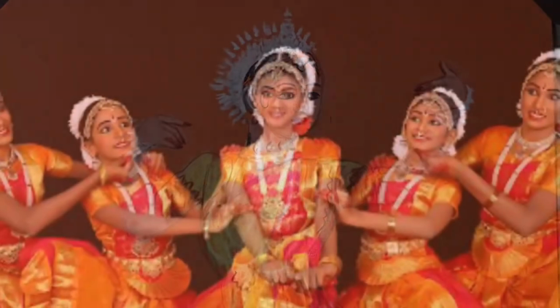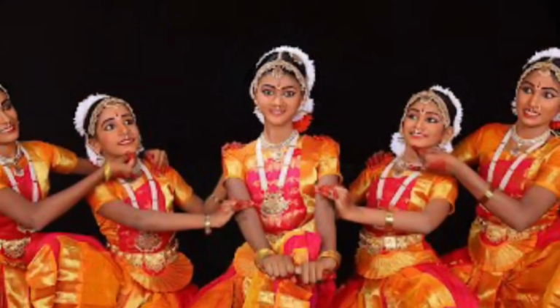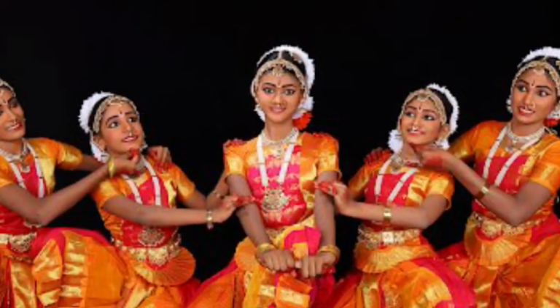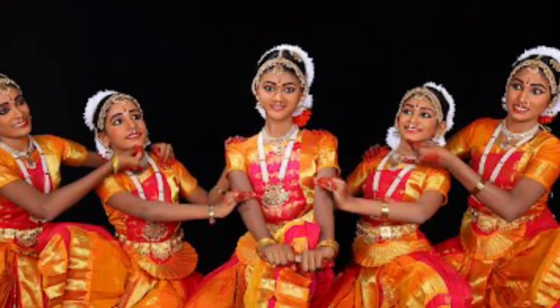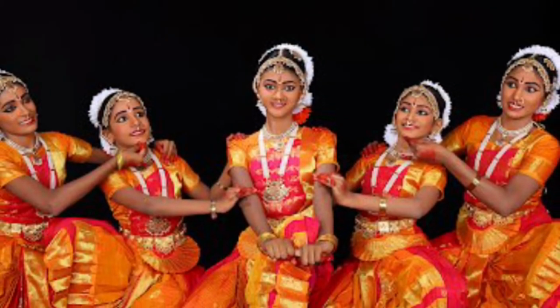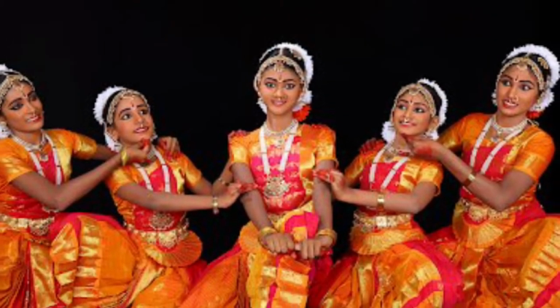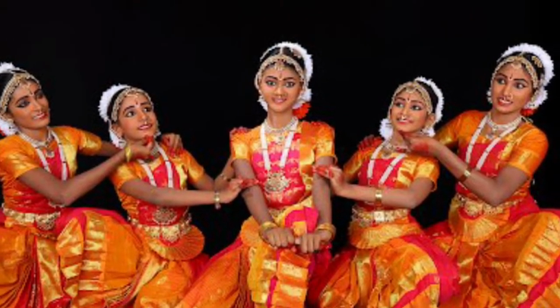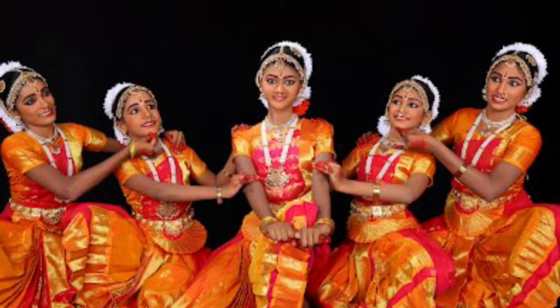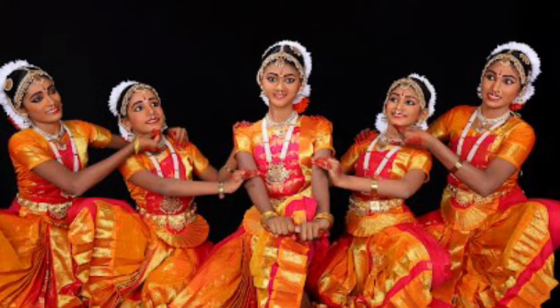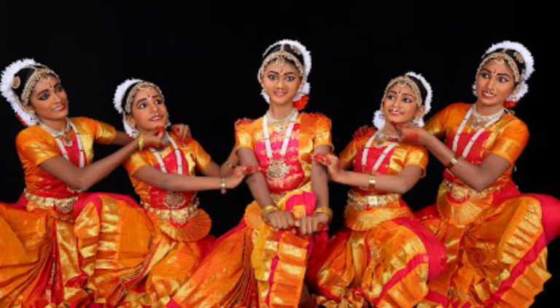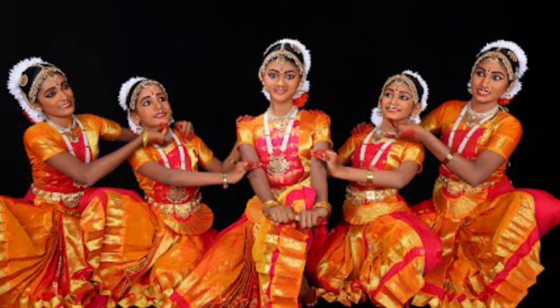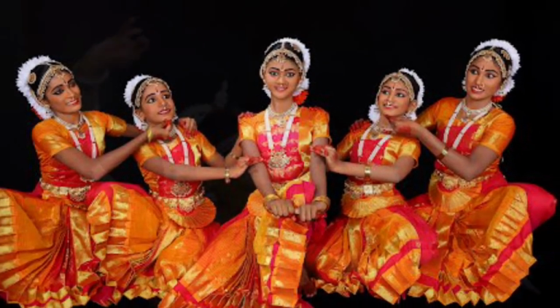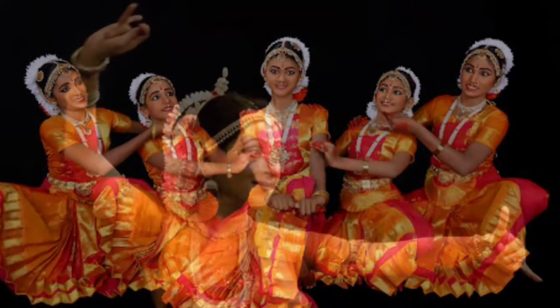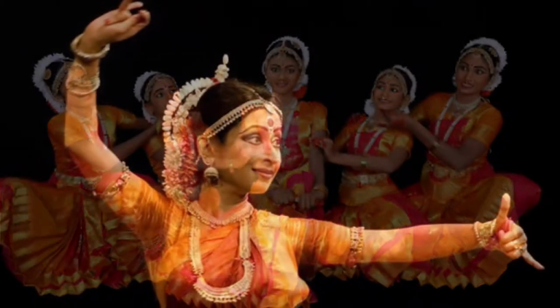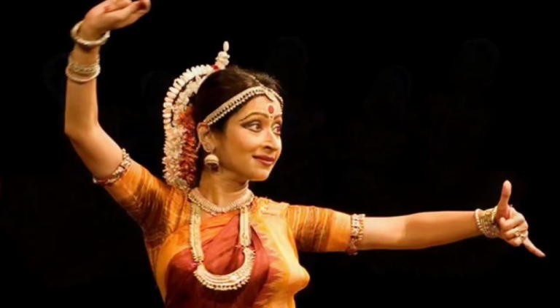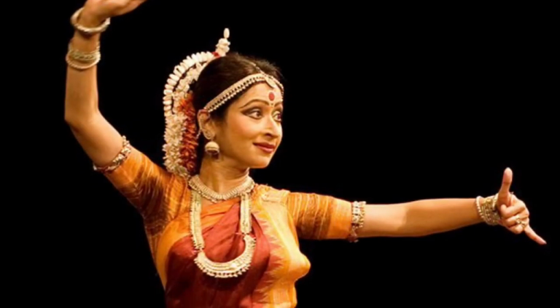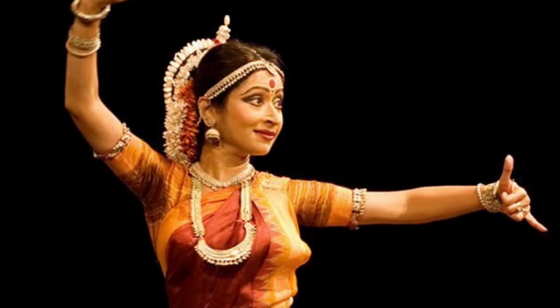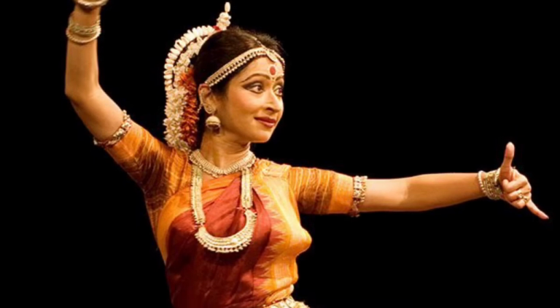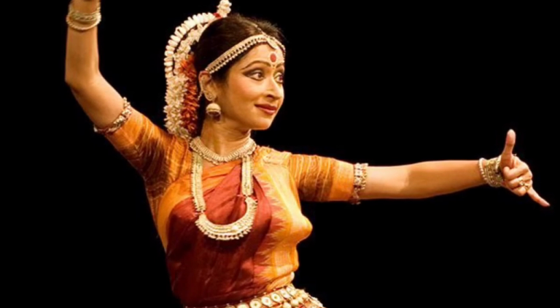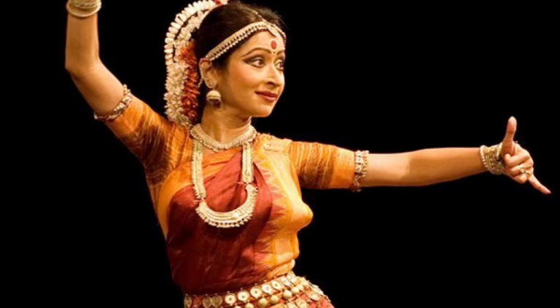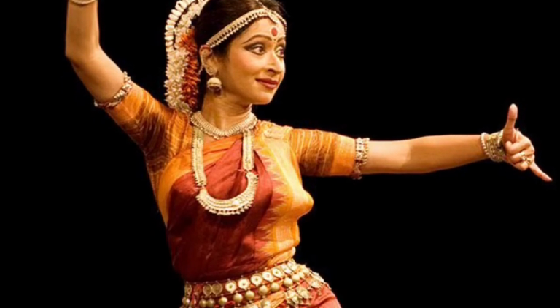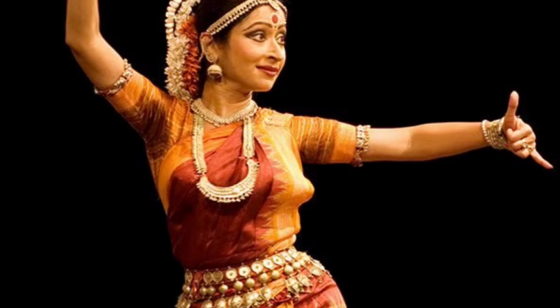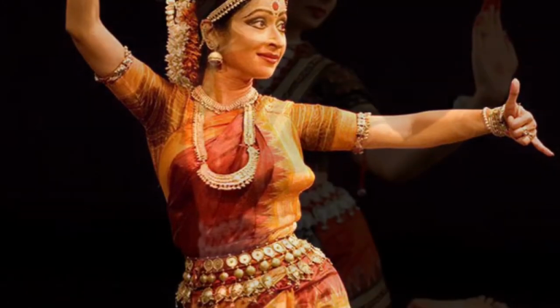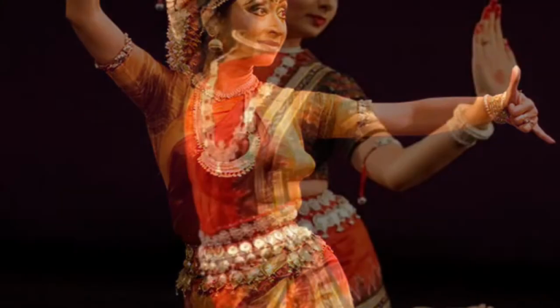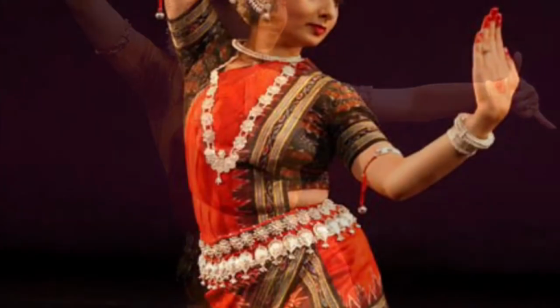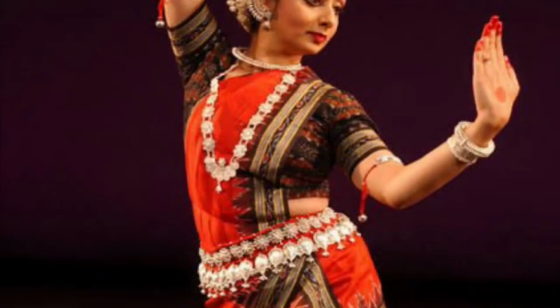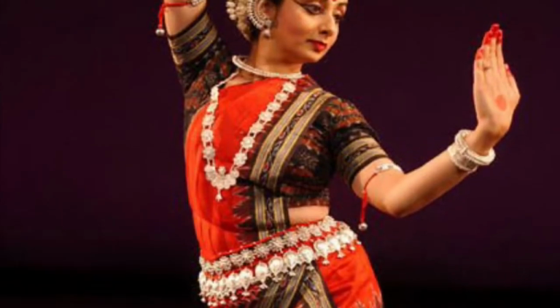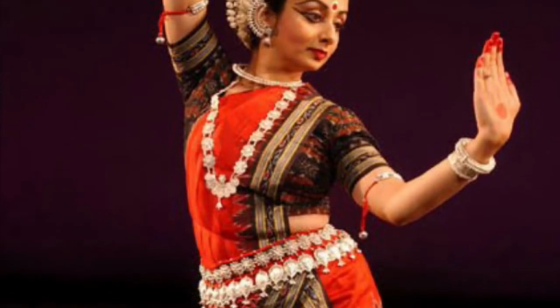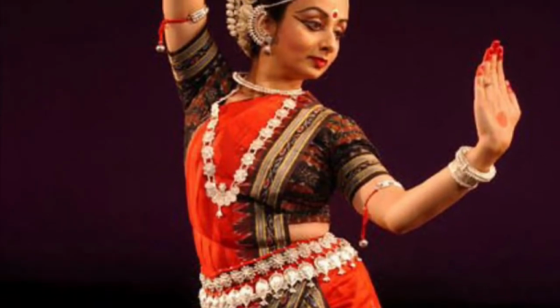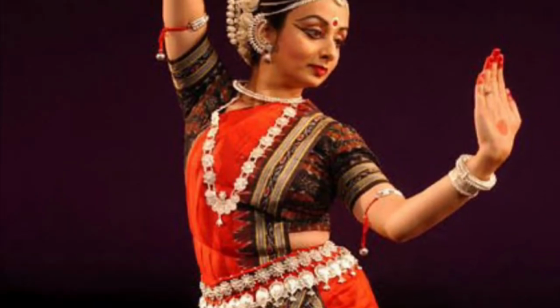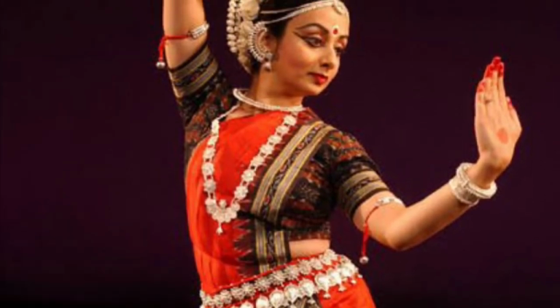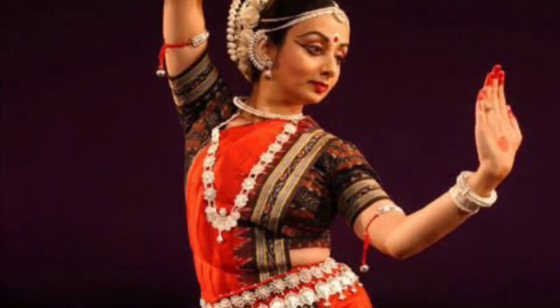Hello, this is teacher Maria and today at Art School of SFB we are going to draw an Odissi dancer and learn to draw proportional people in motion.